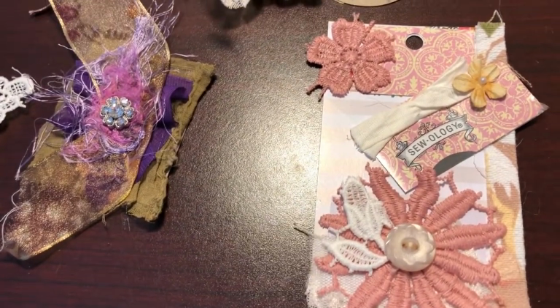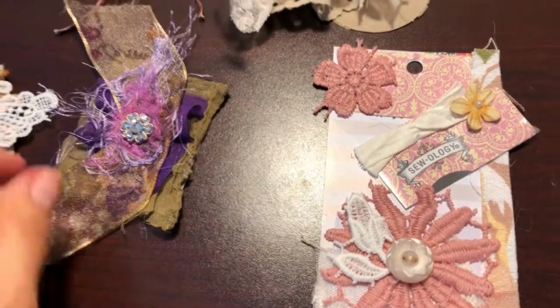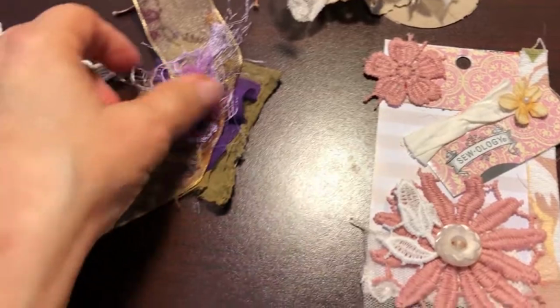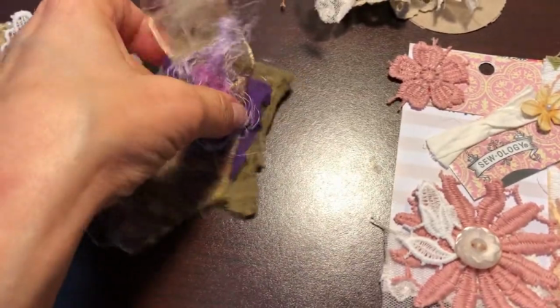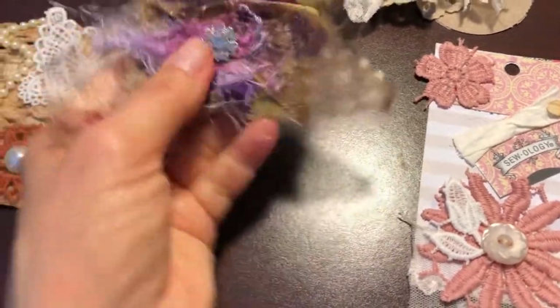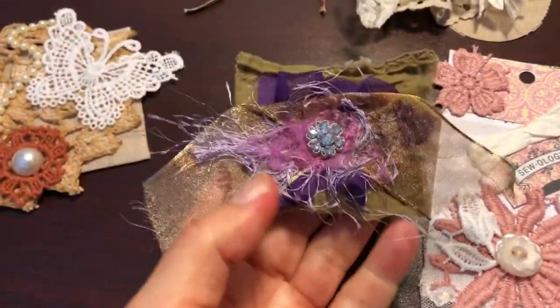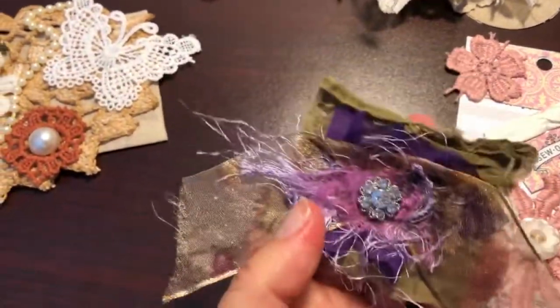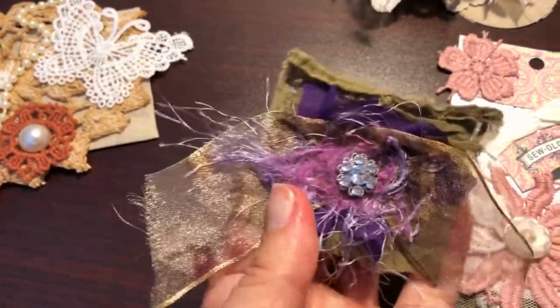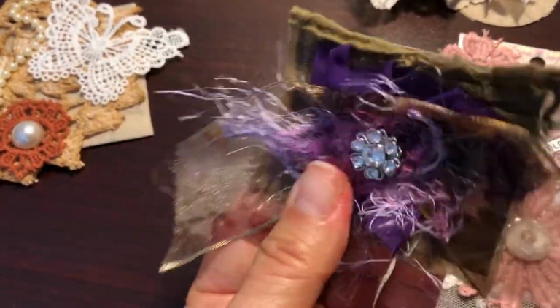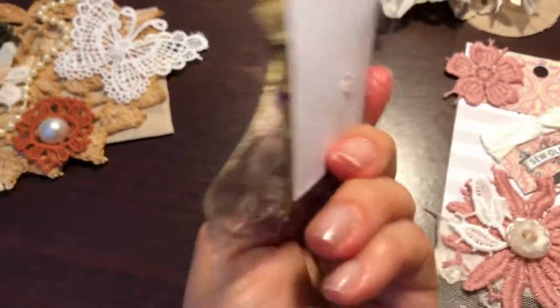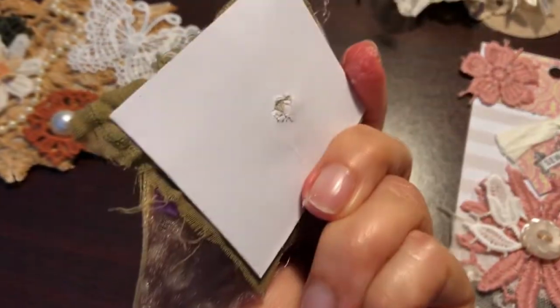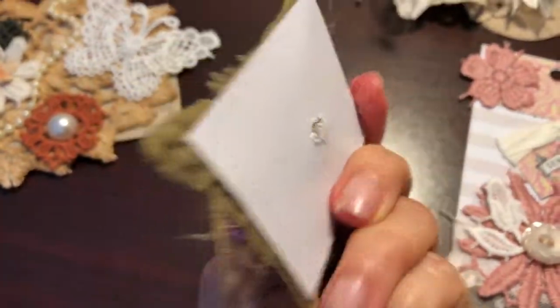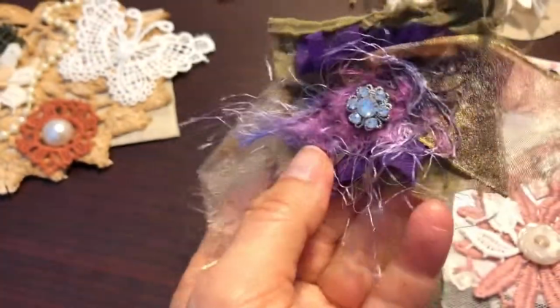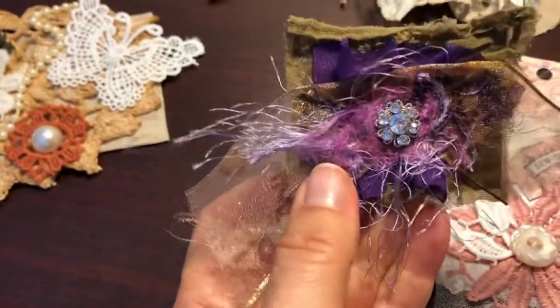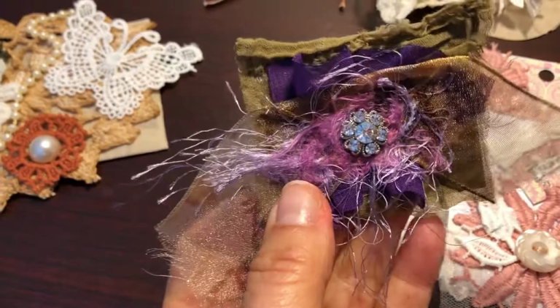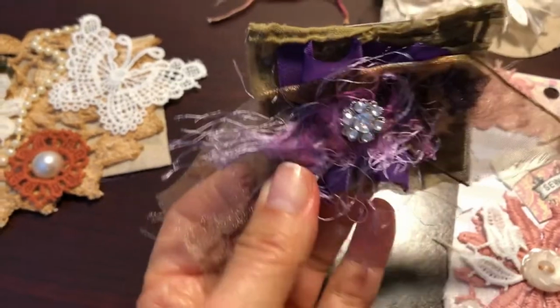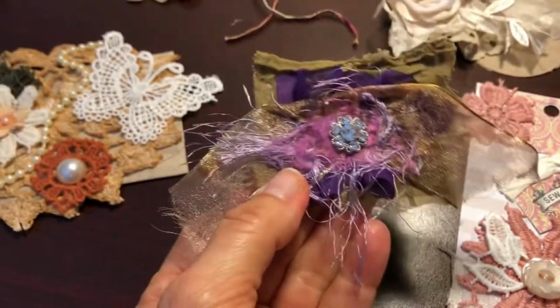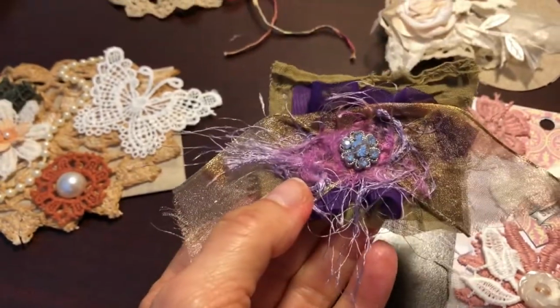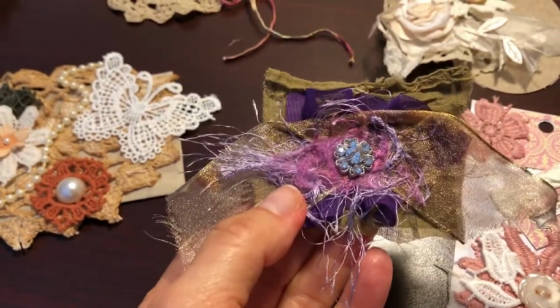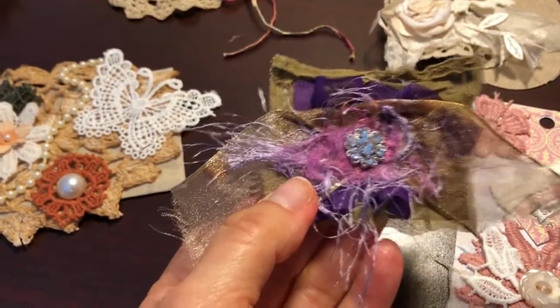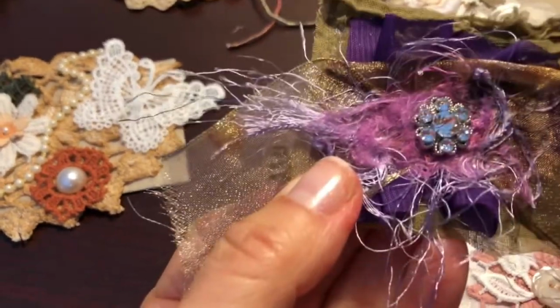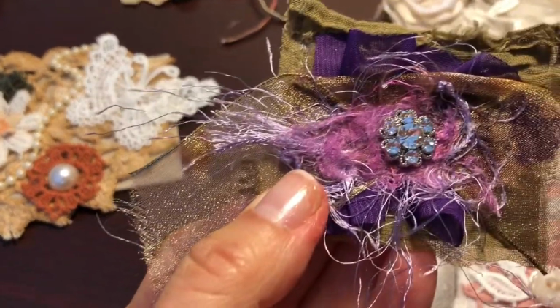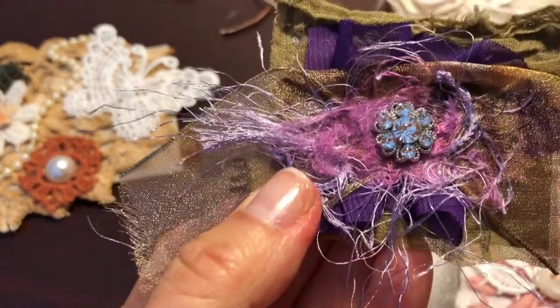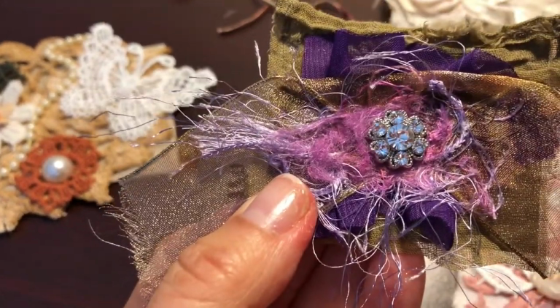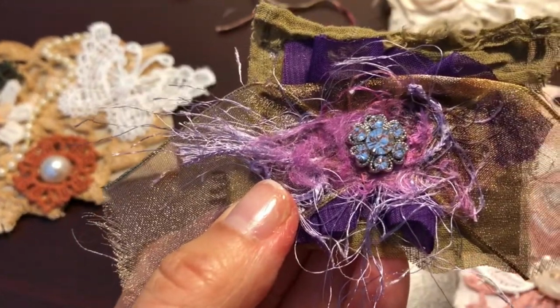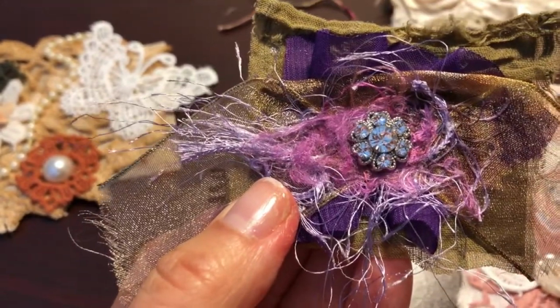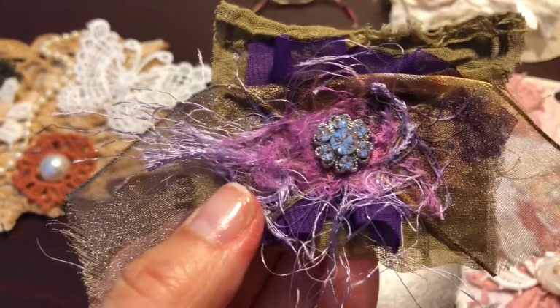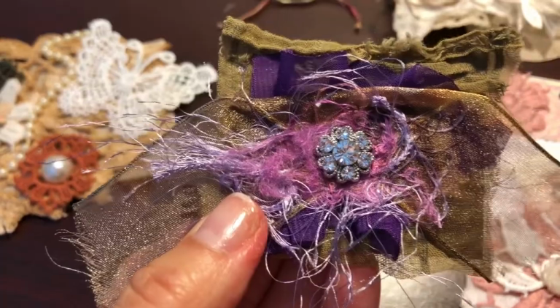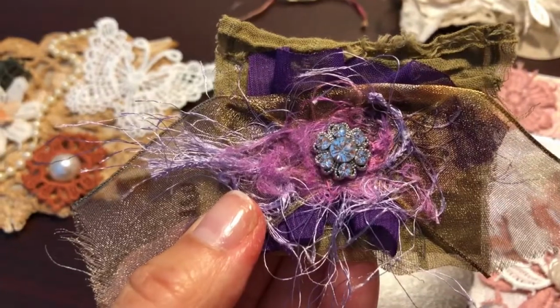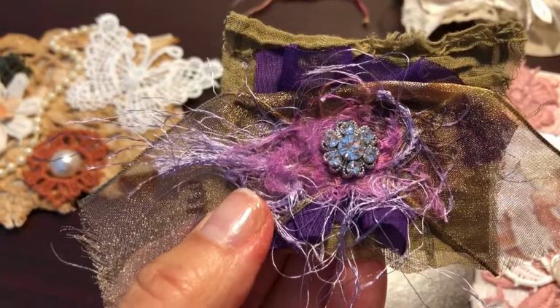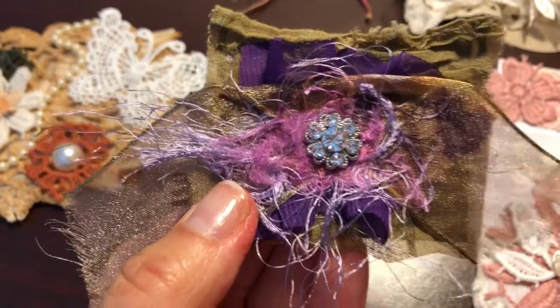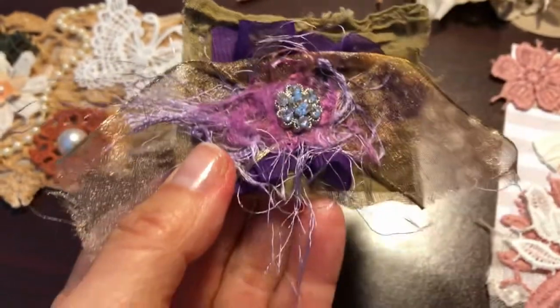I made this up and it turned out really, really cute. Just backed it with some cardboard and put all kinds of little embellishments on there with a little bling in the middle. It's beautiful colors of purples and greens.